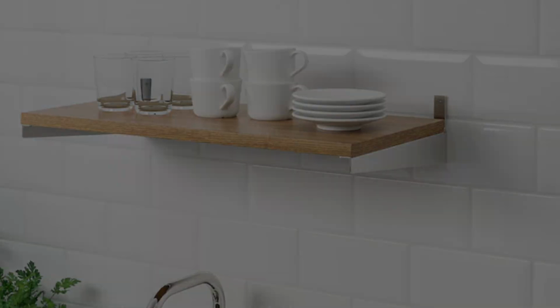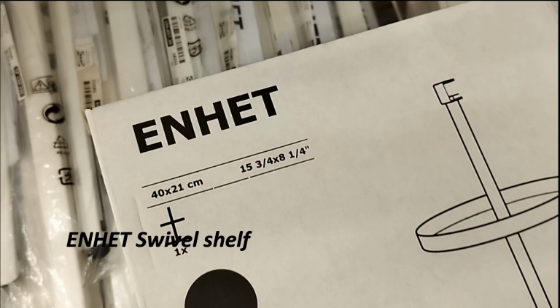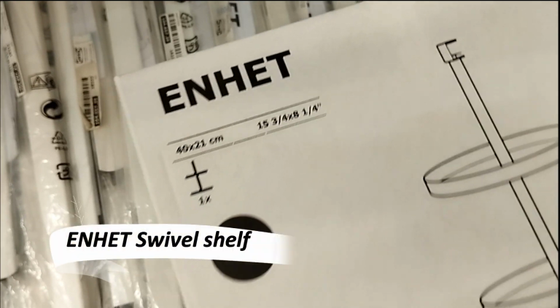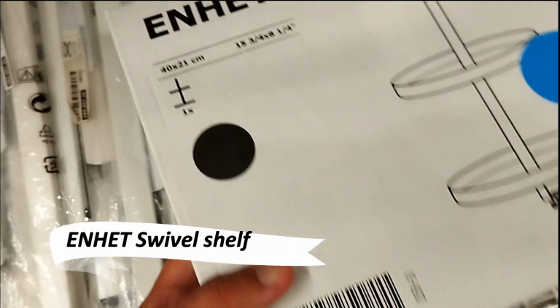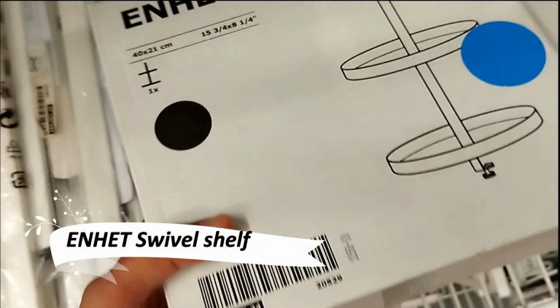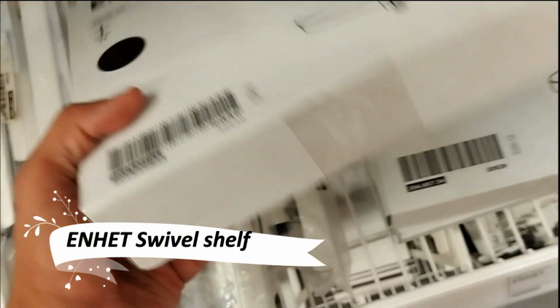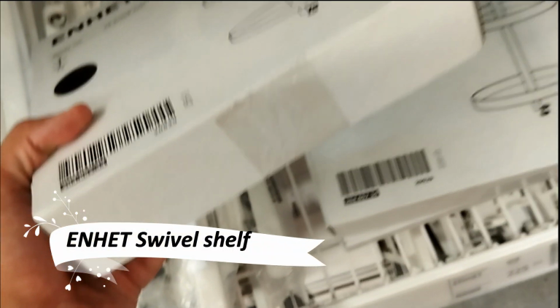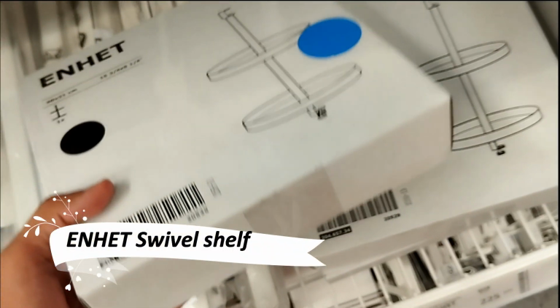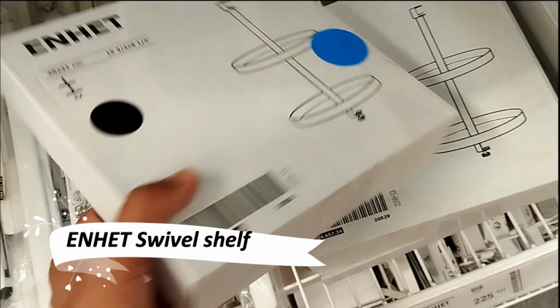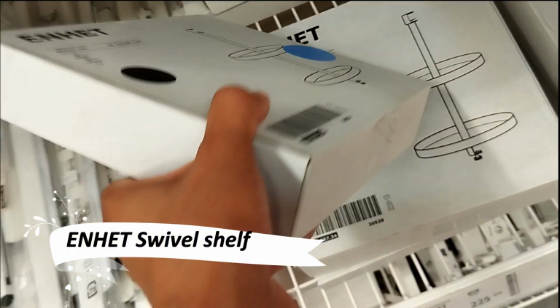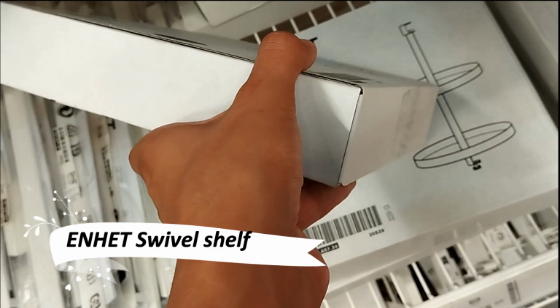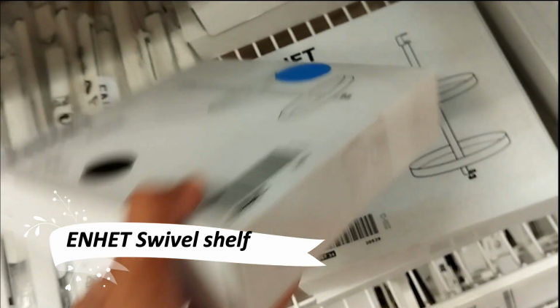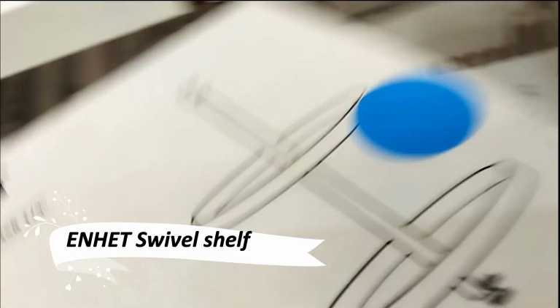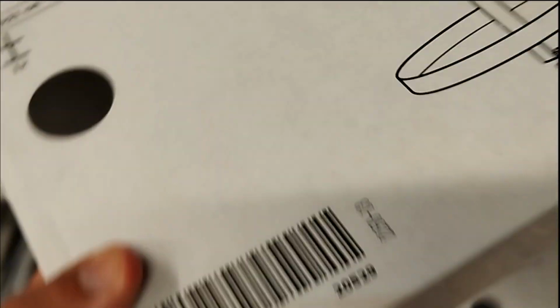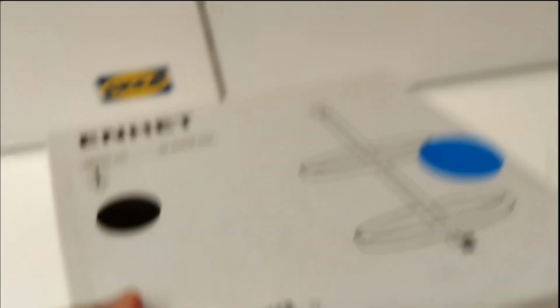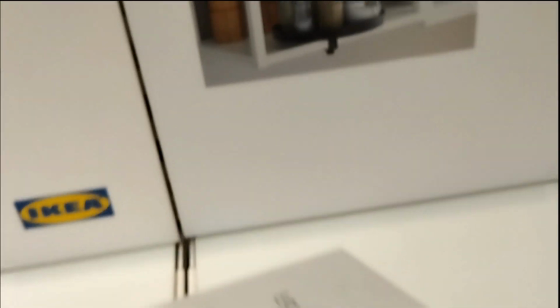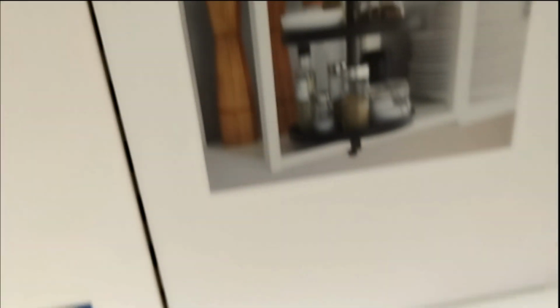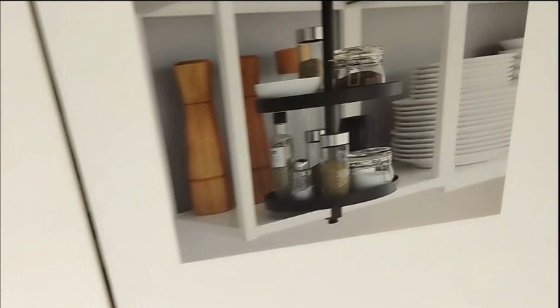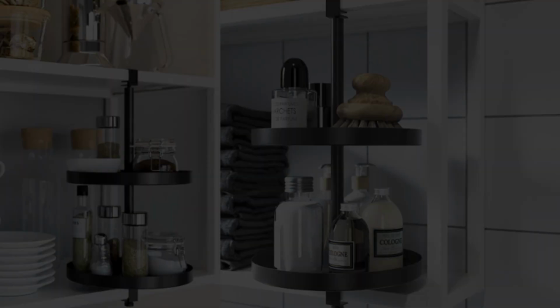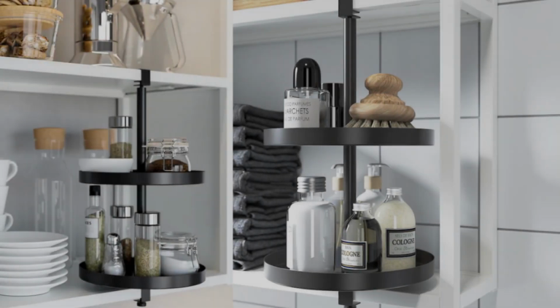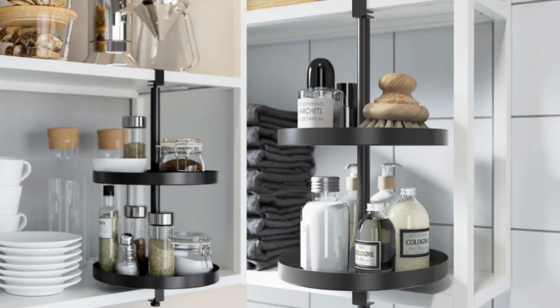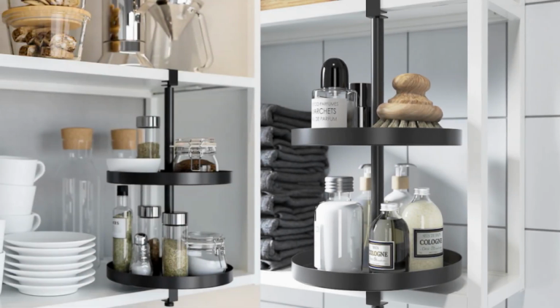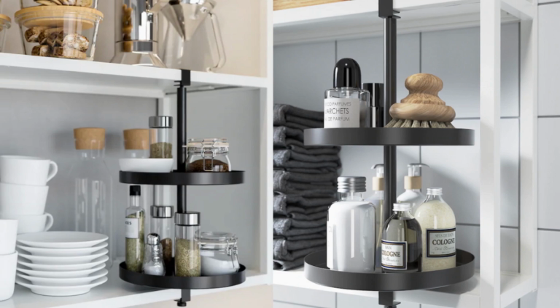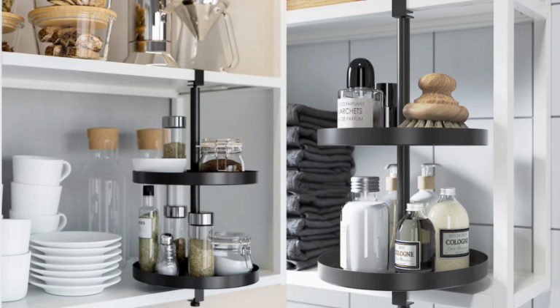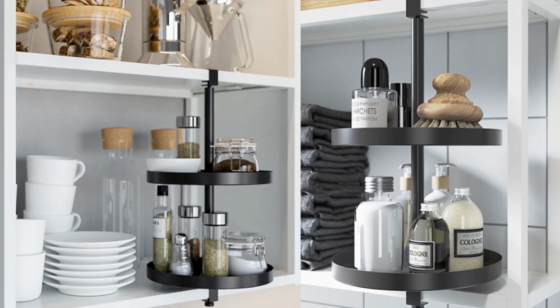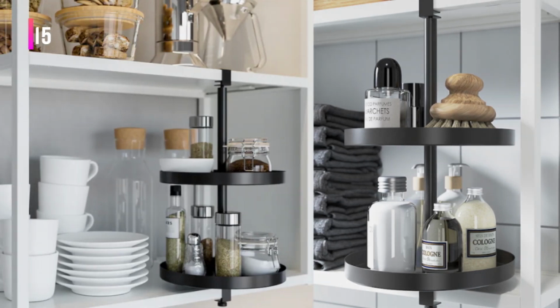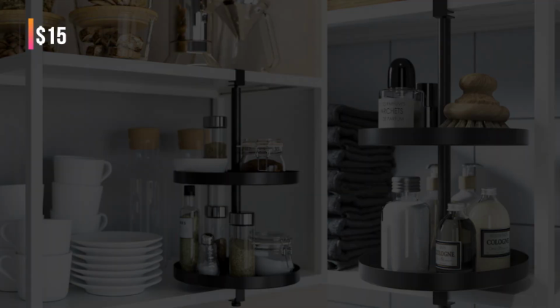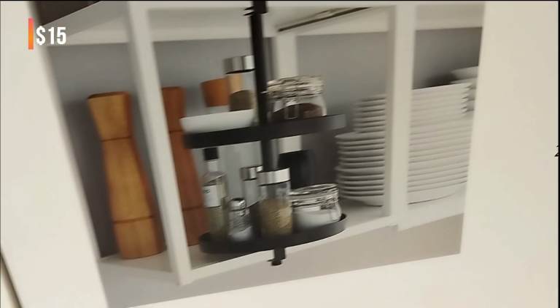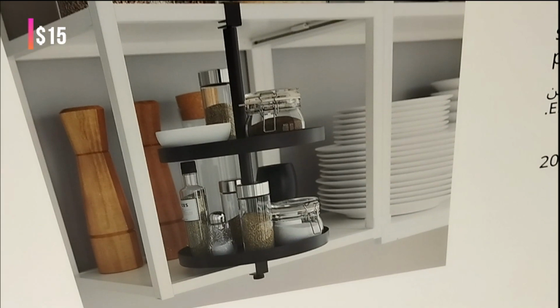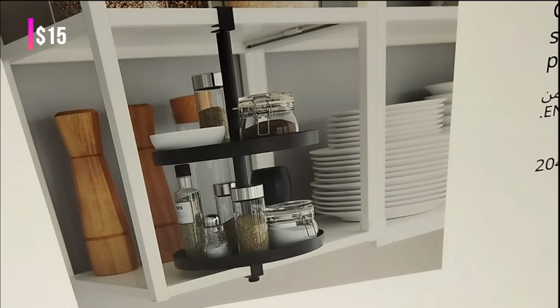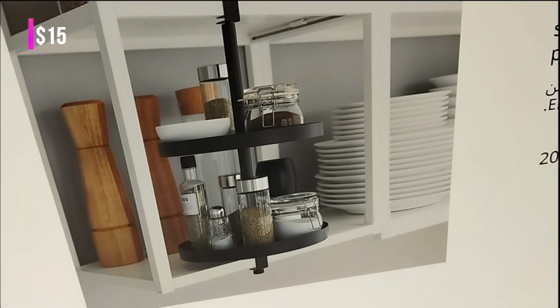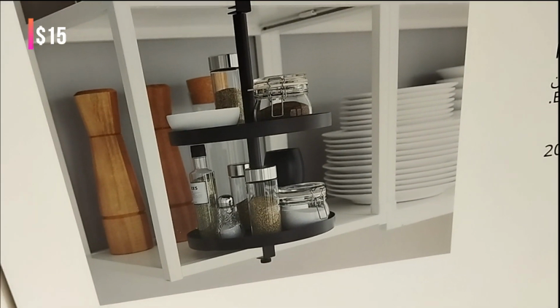Say goodbye to misplaced items with the Enhet Swivel Shelf. Easily attach this handy shelf to the open wall or high frames in the Enhet series, solving the common problem of disappearing kitchen or bathroom essentials.